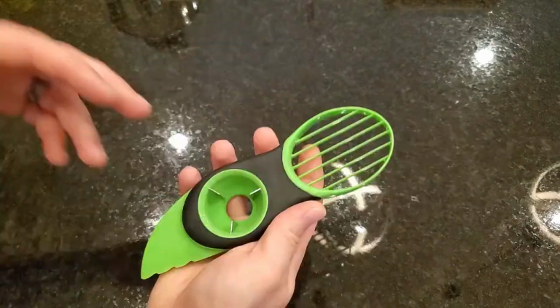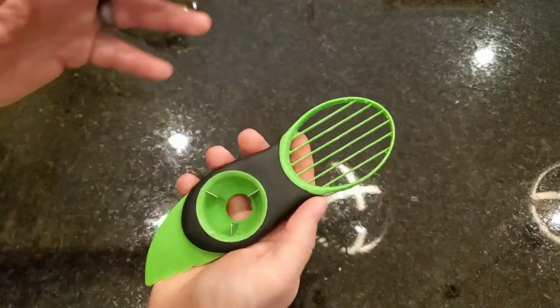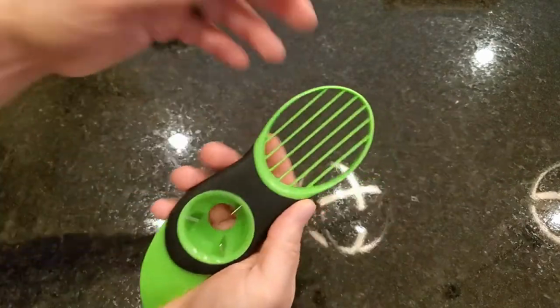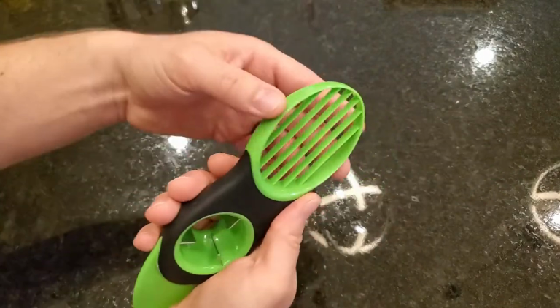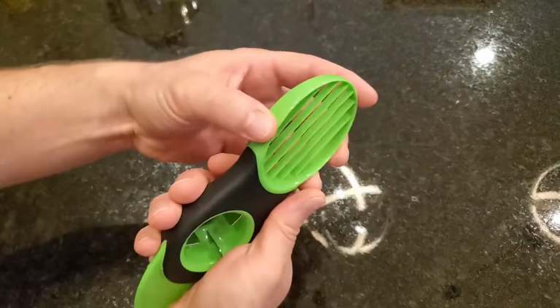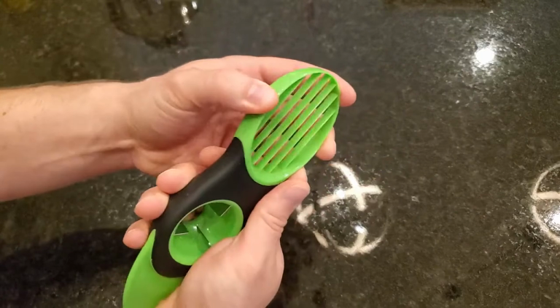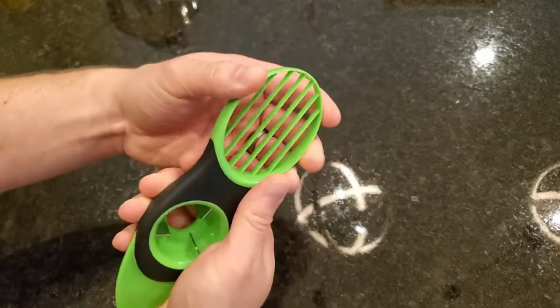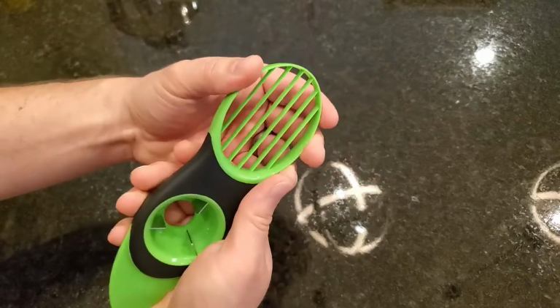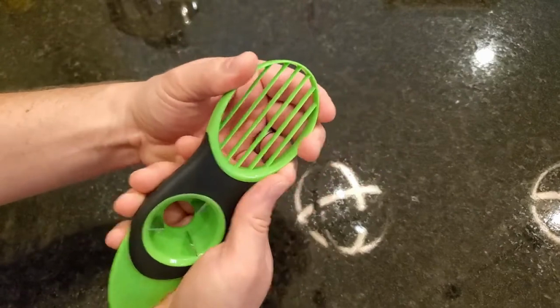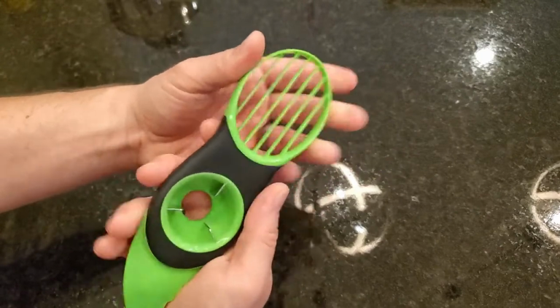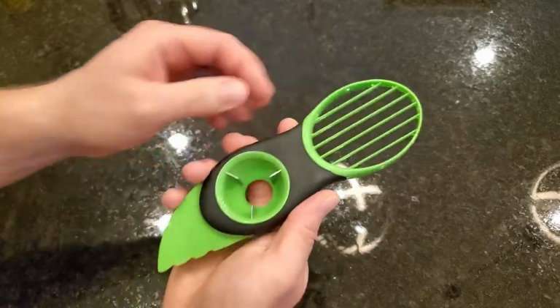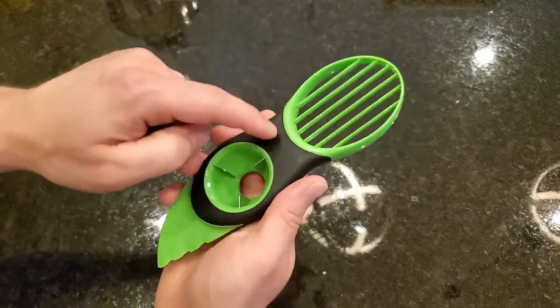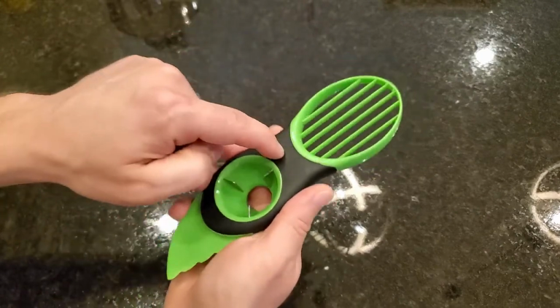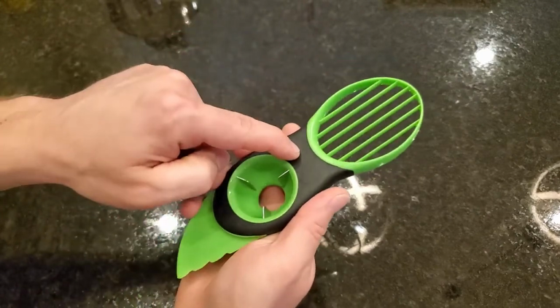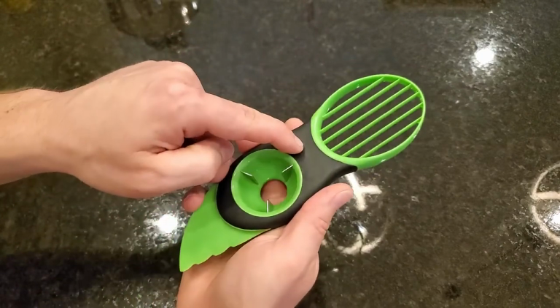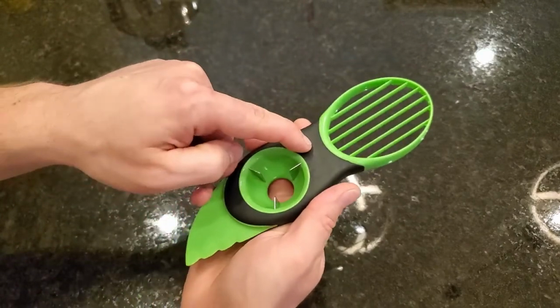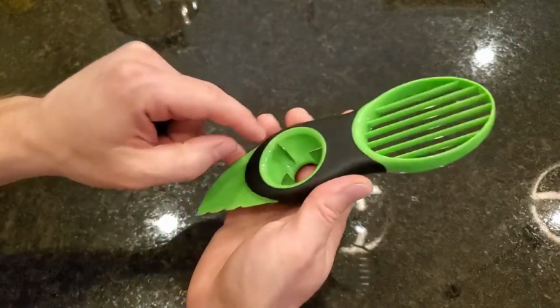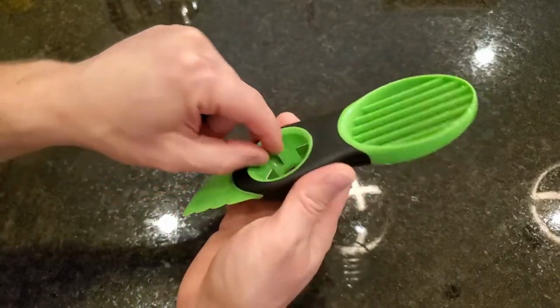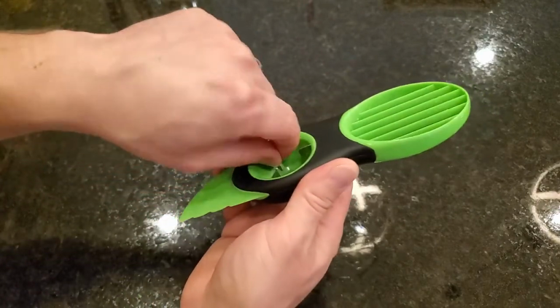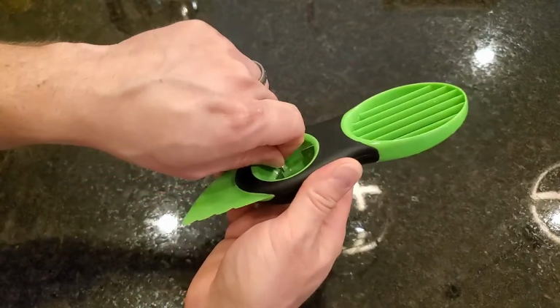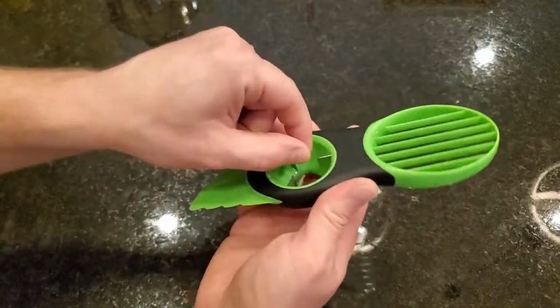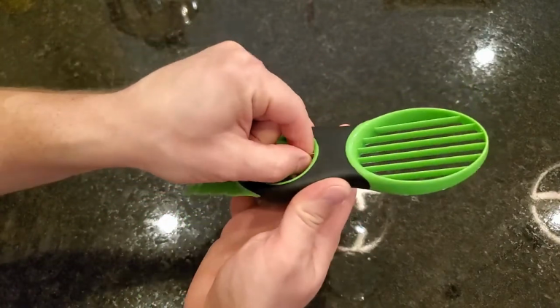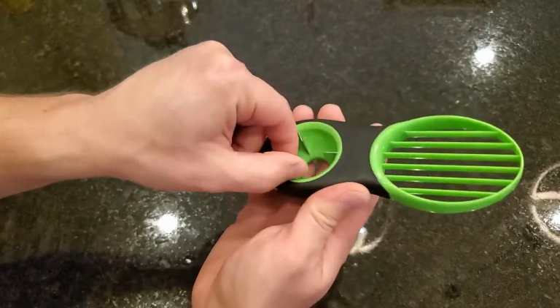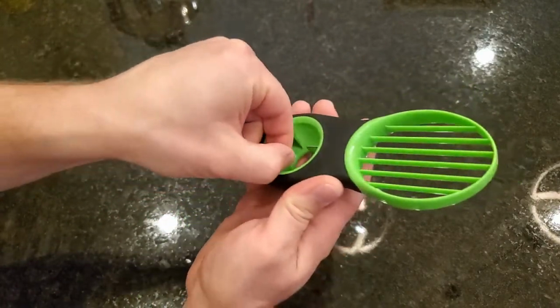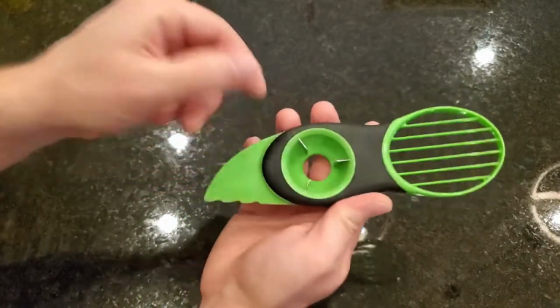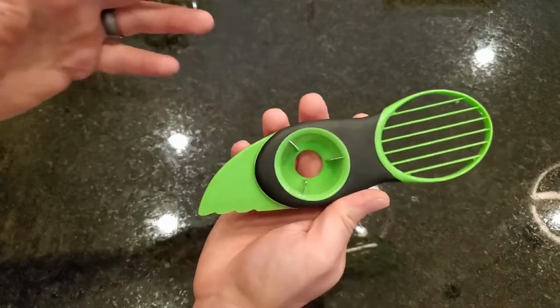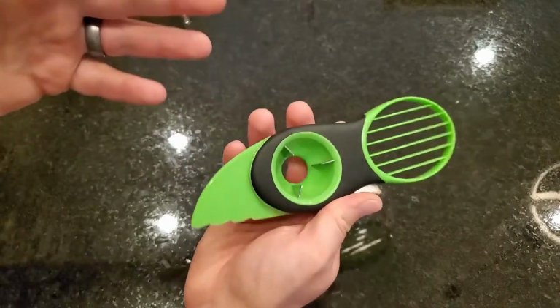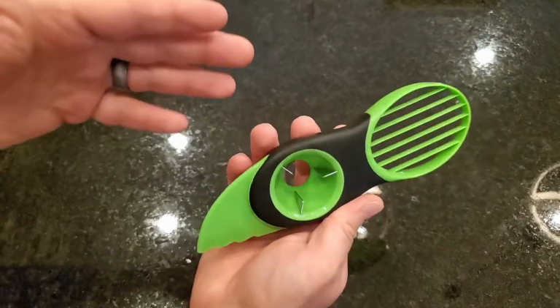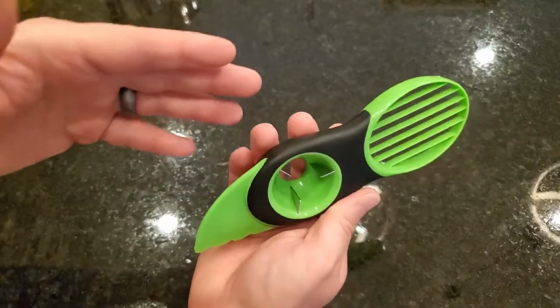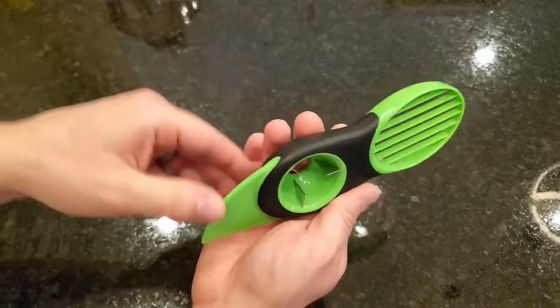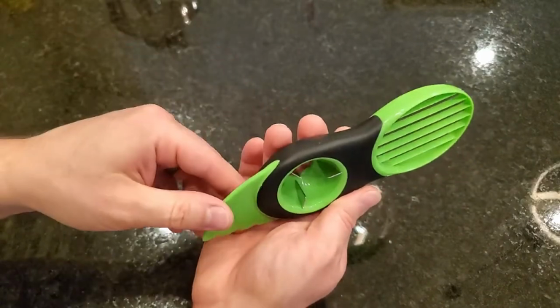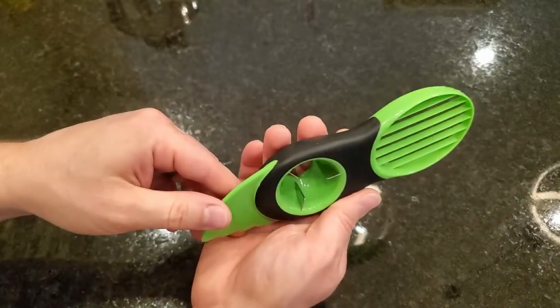This is made of plastic, maybe an ABS plastic, an over-molded rubber, and it's got molded-in metal blades for getting the pit out.